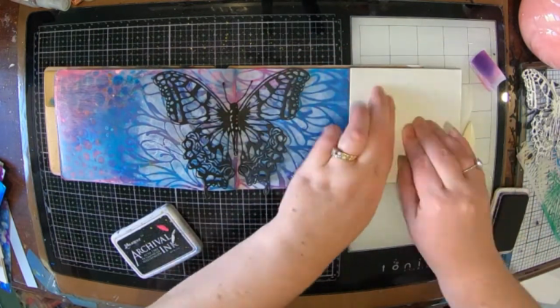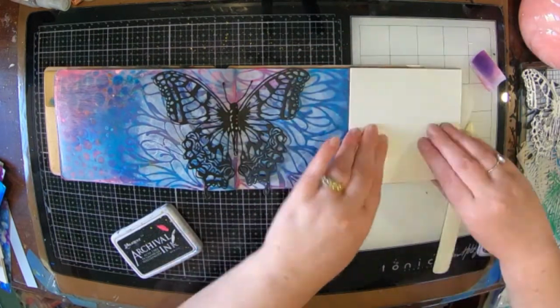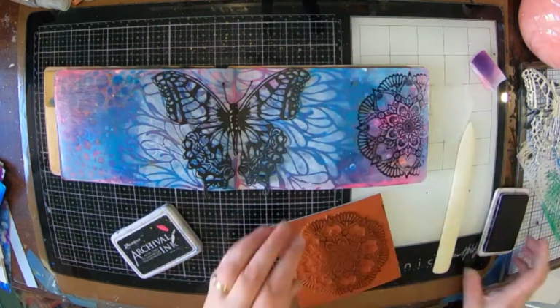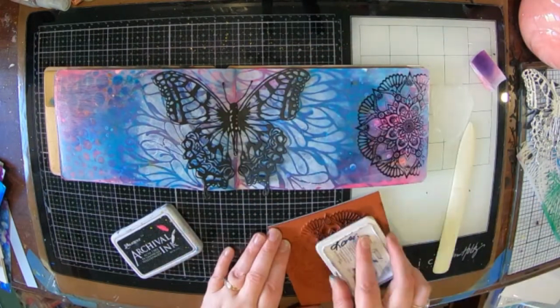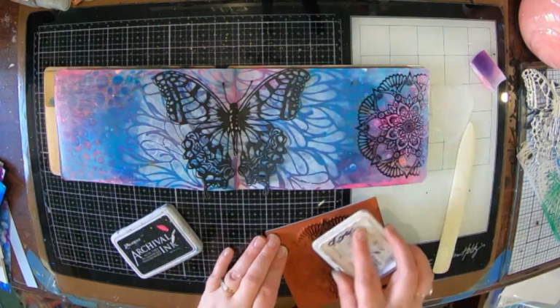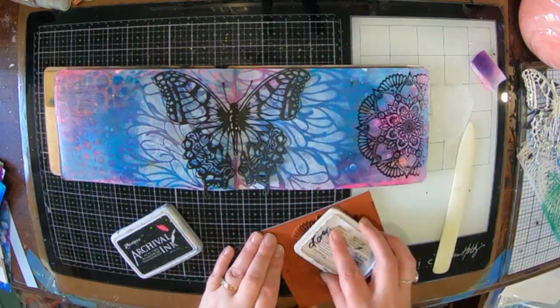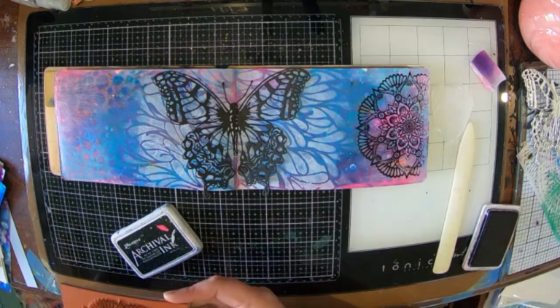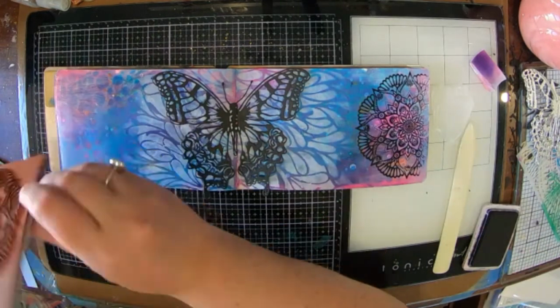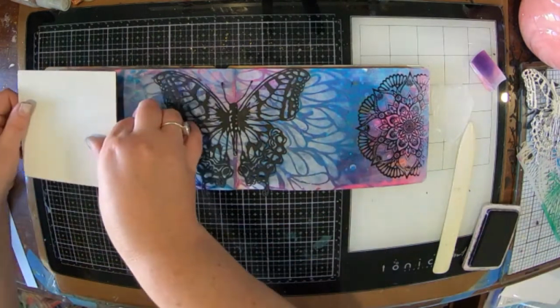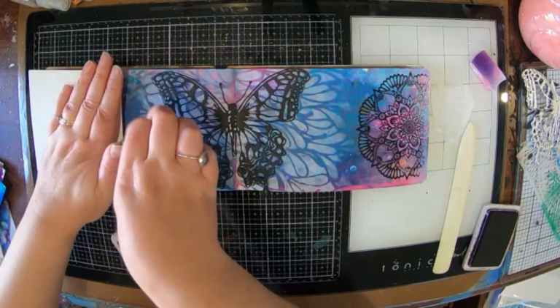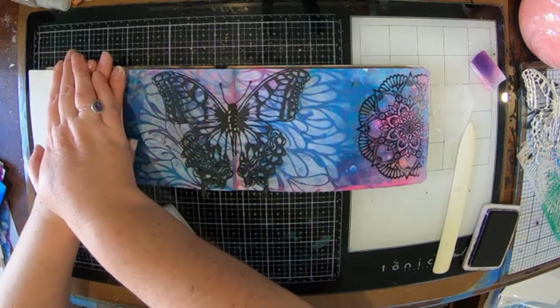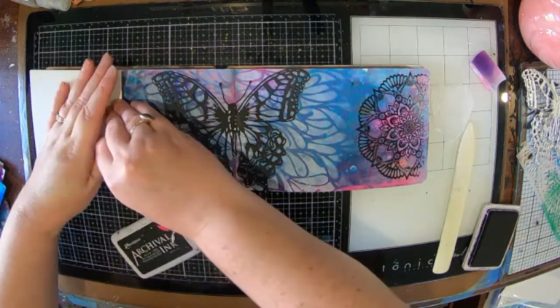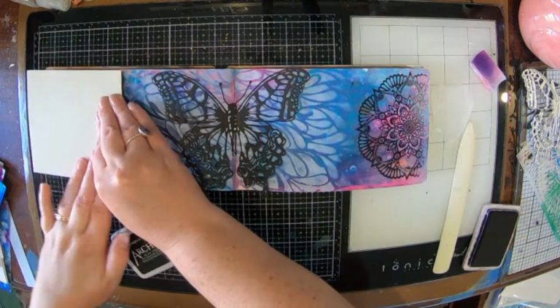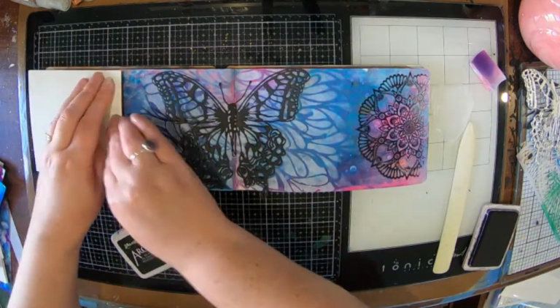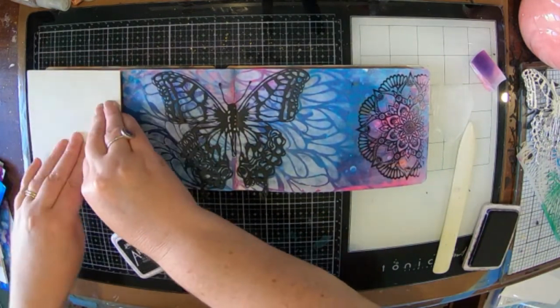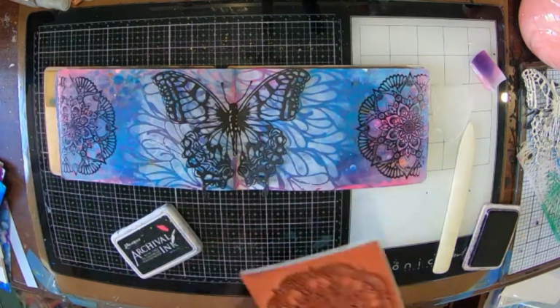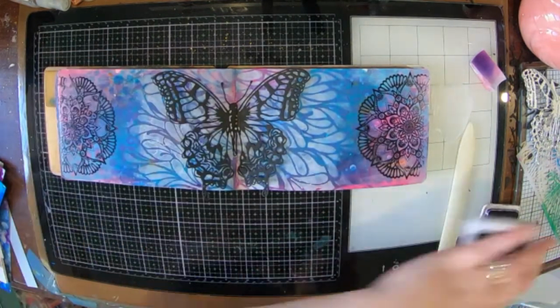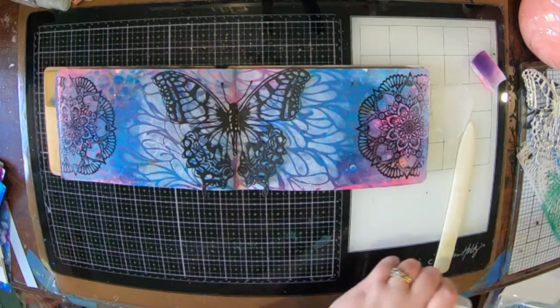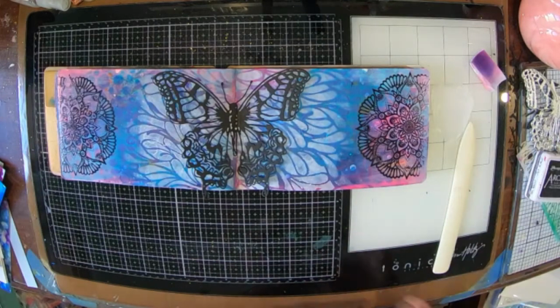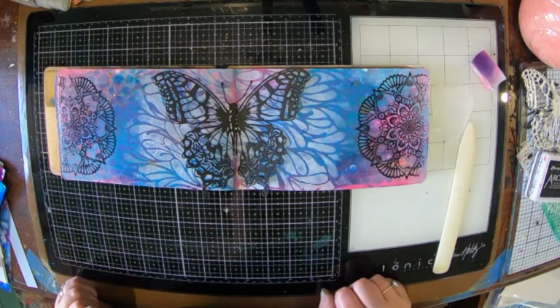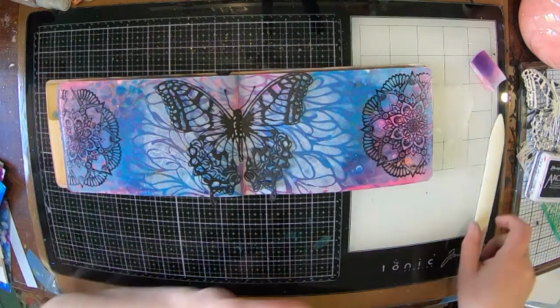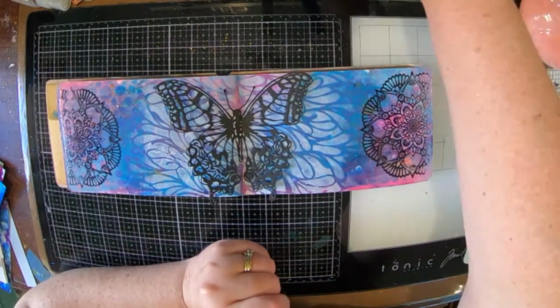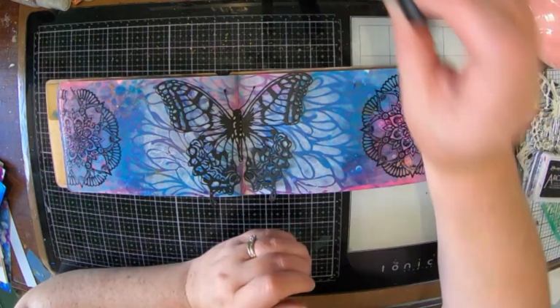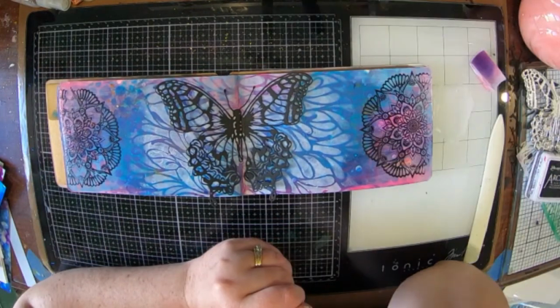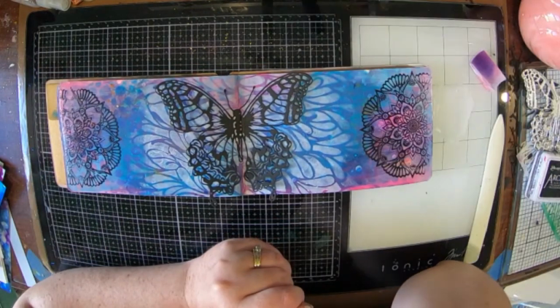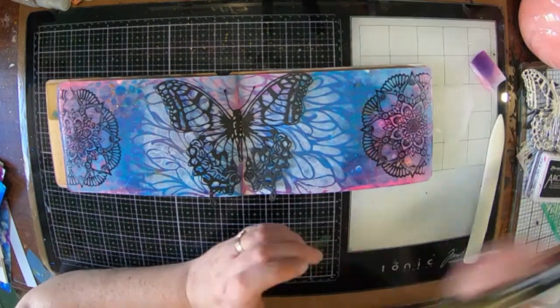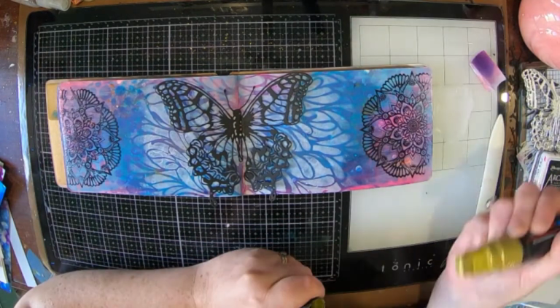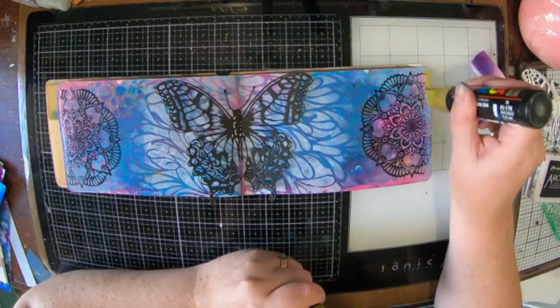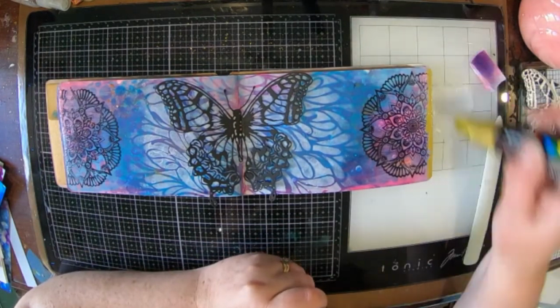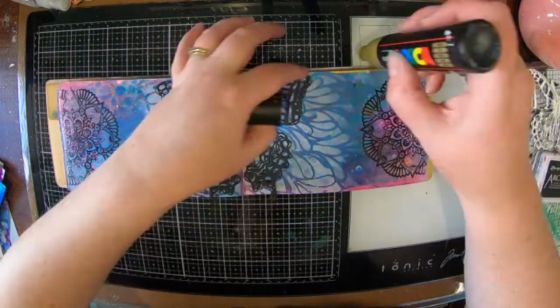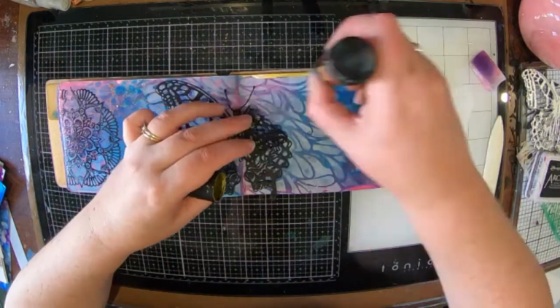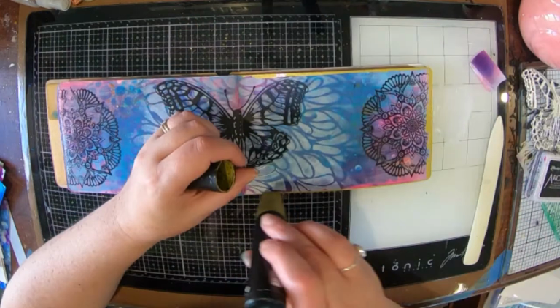The little stamp I've got there — well, it's actually quite a big stamp — it's from Paper Rose and it's a mandala, and I'm just using the archival jet black ink and I've just stamped it onto my page.